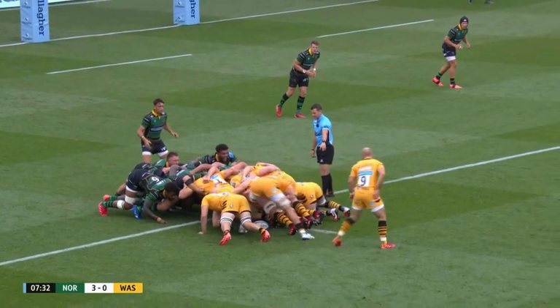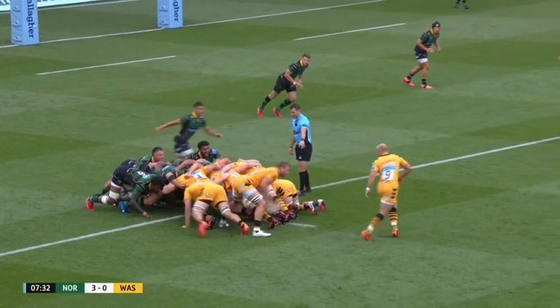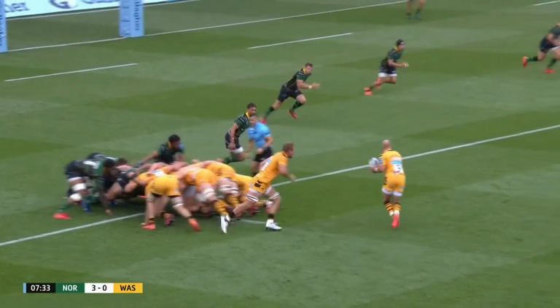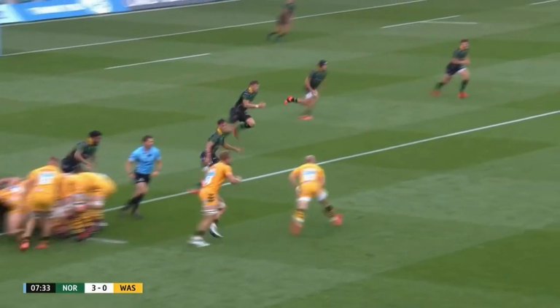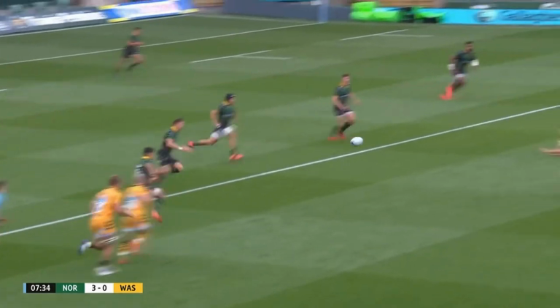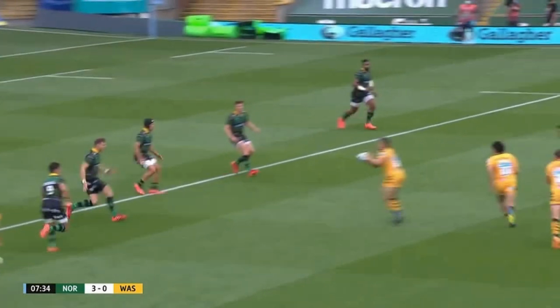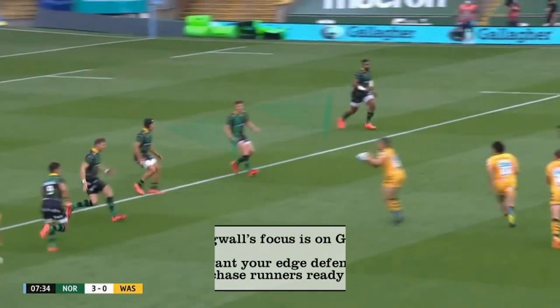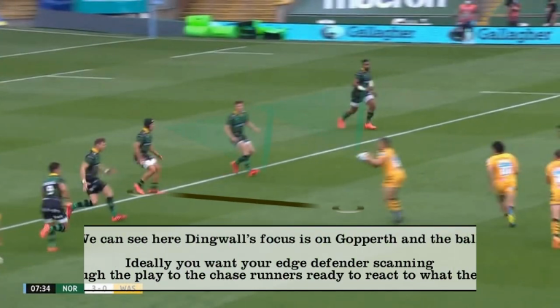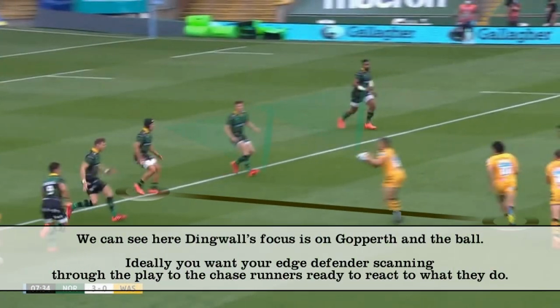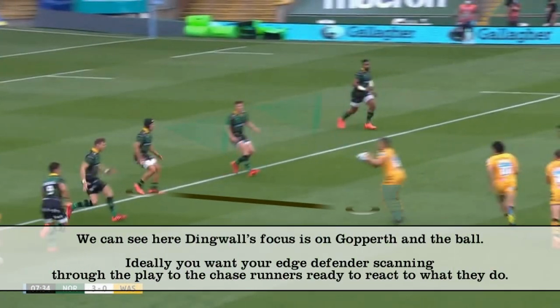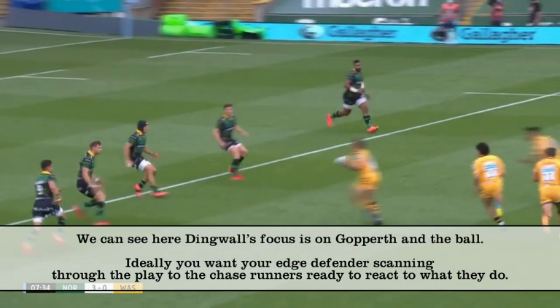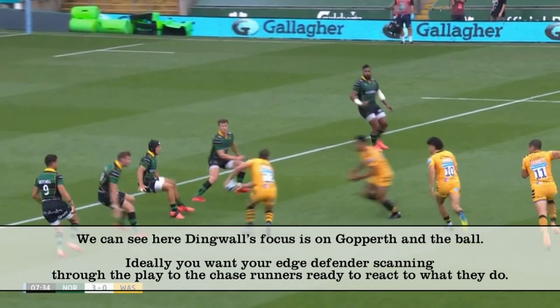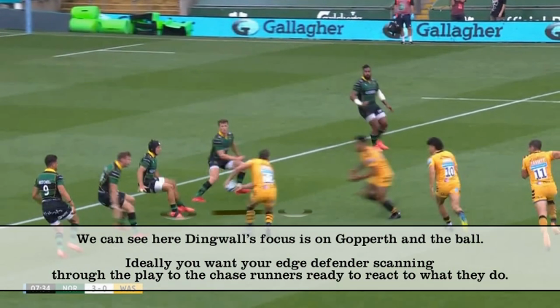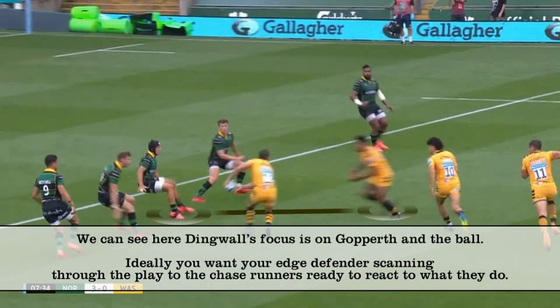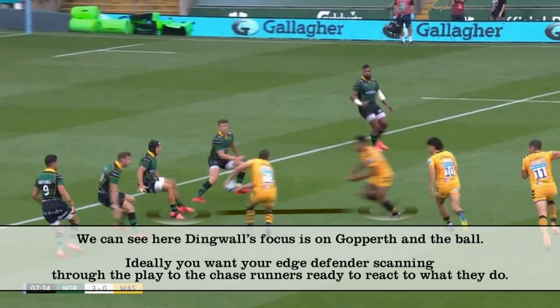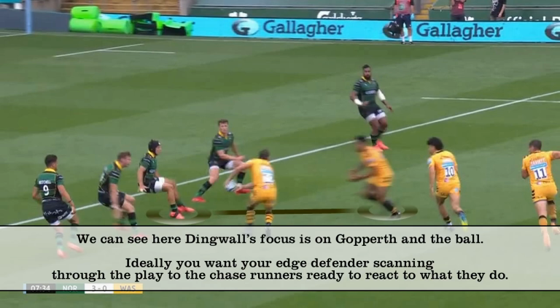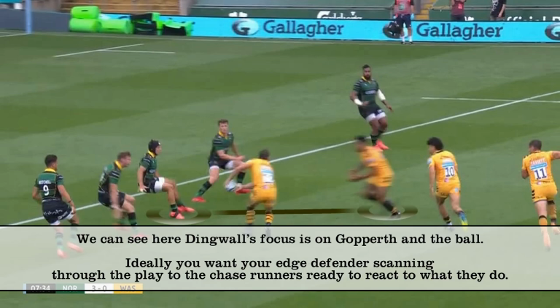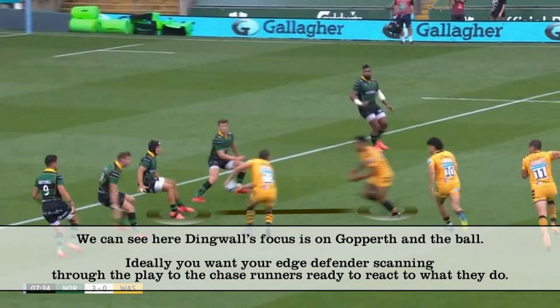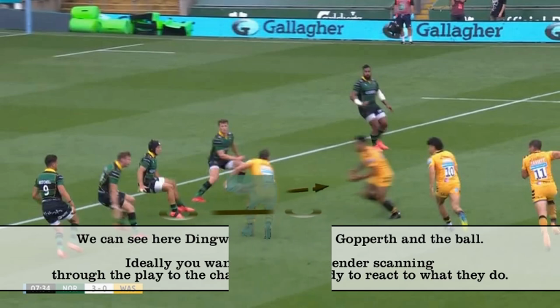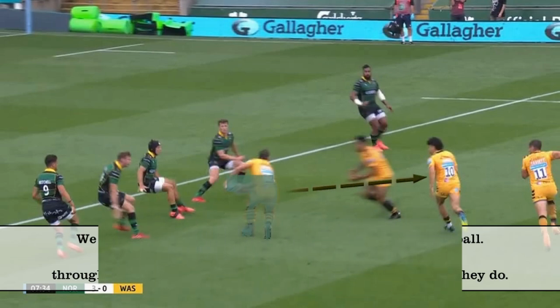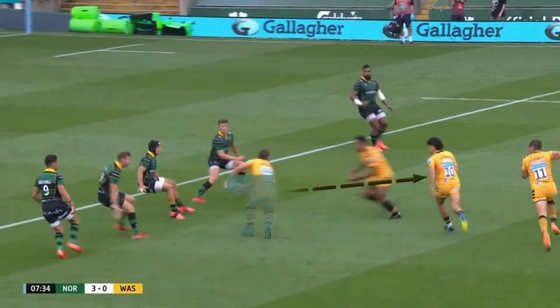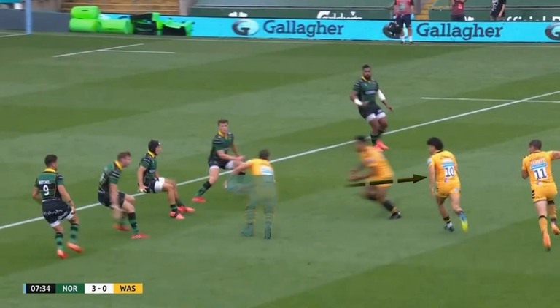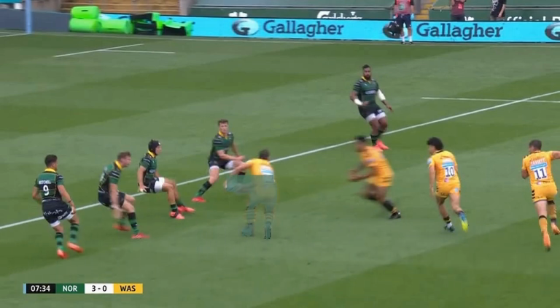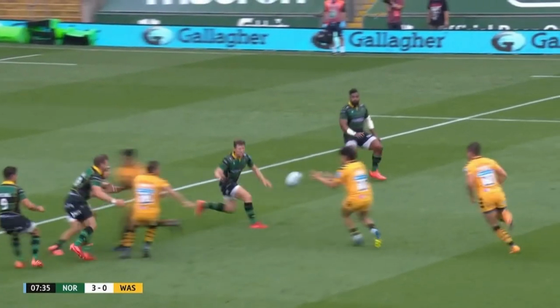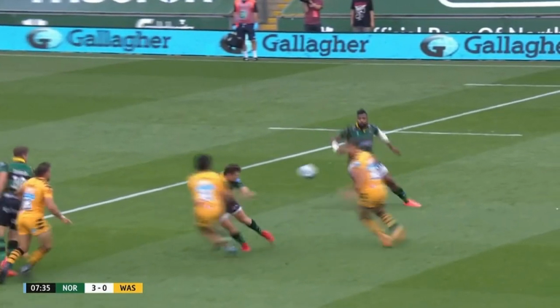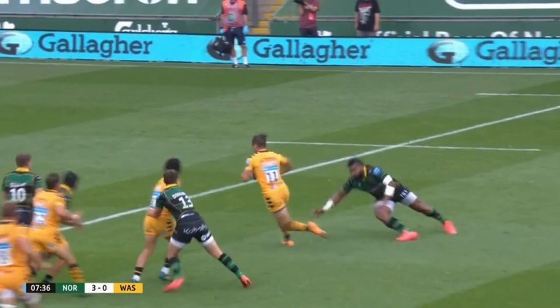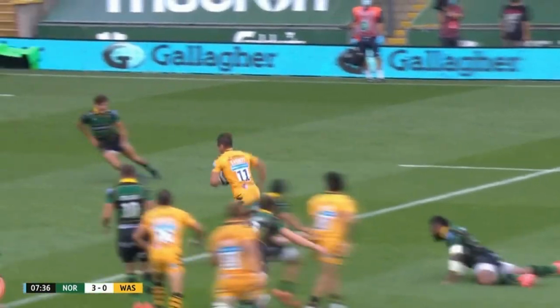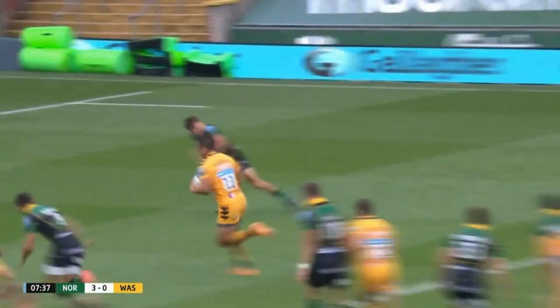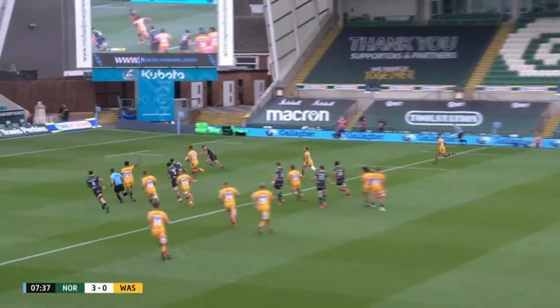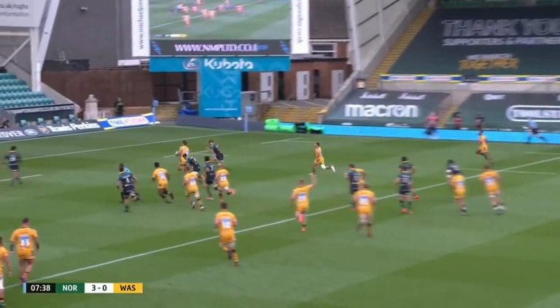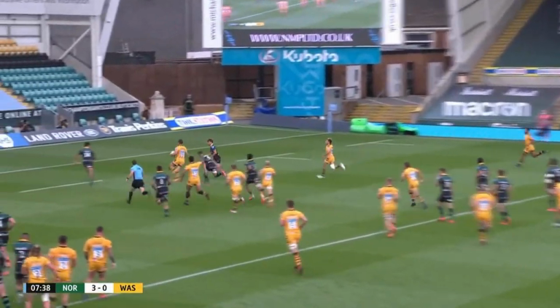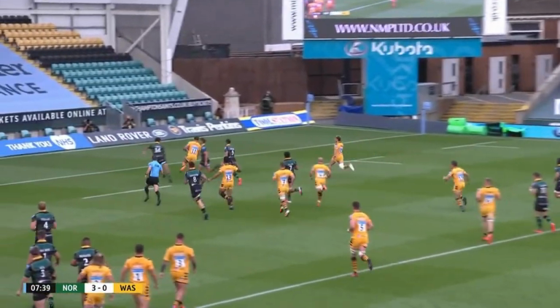As the ball comes out and the pass hits Gopeth, Francis has picked up Amarga, but he's then held by Fekatera's run. Likewise, Dingwall and Nairo Roa have read the move, but react late to shut it down. It's a nice little pass to Bassett, who's in space and races in unopposed.